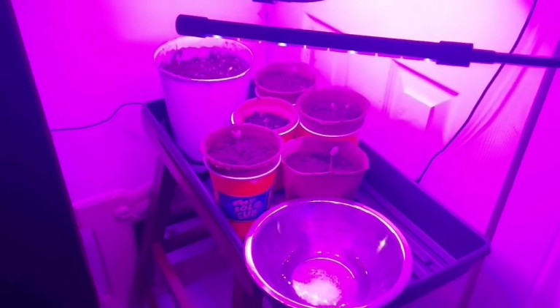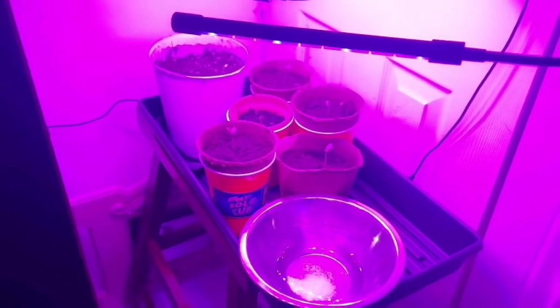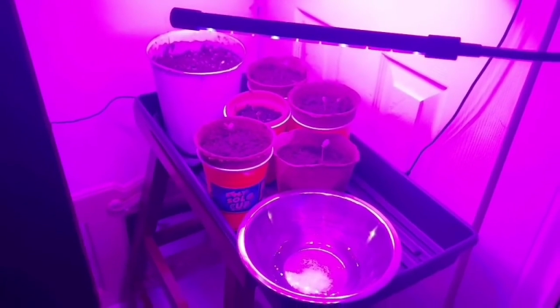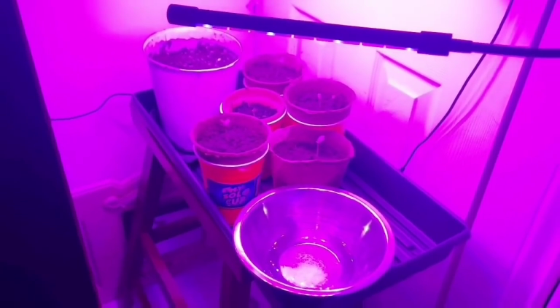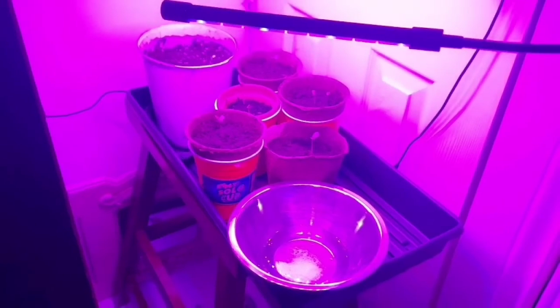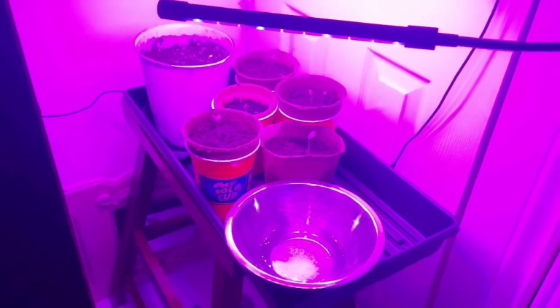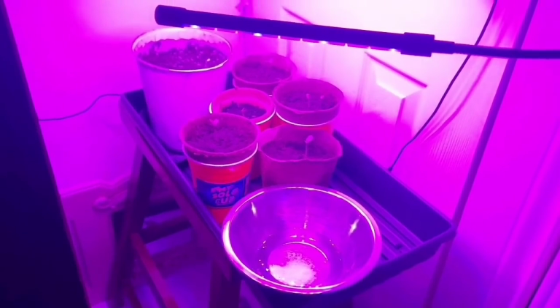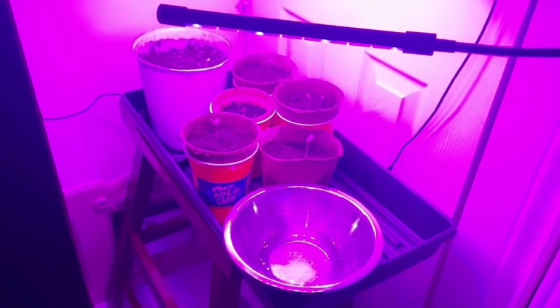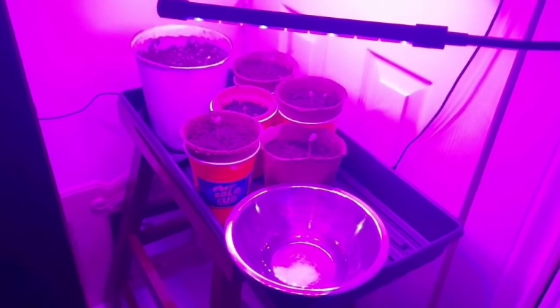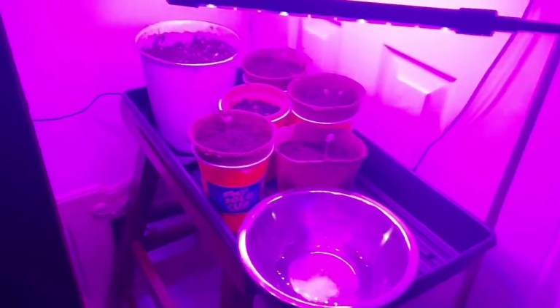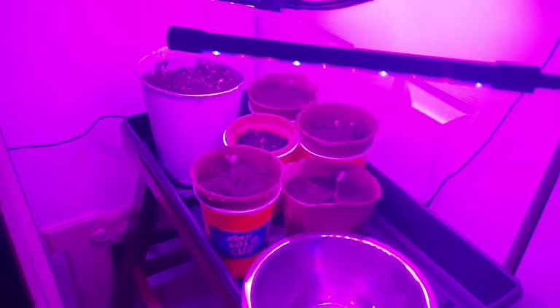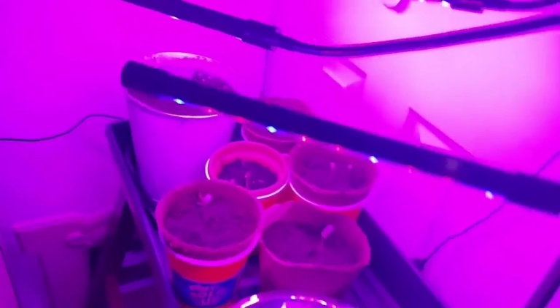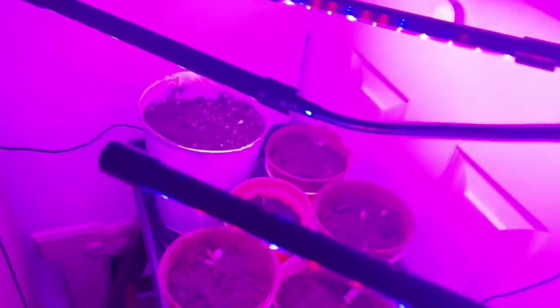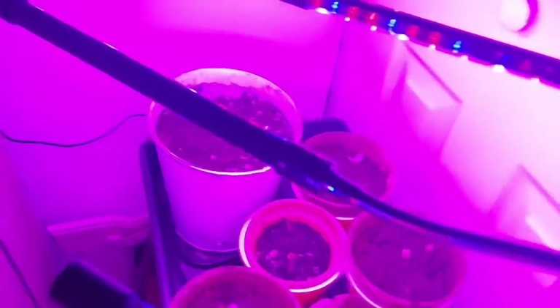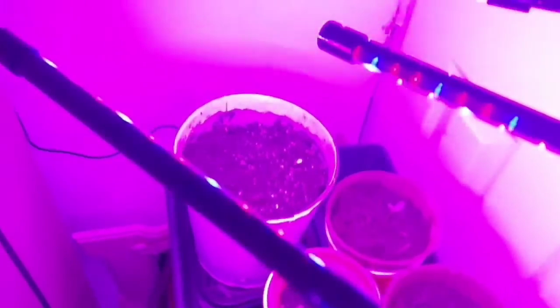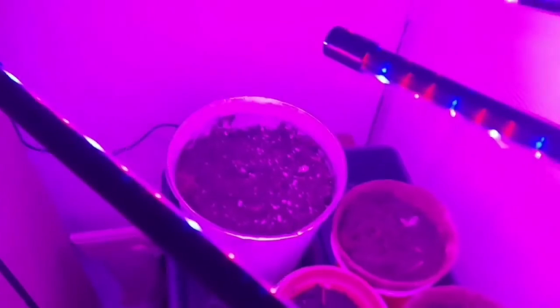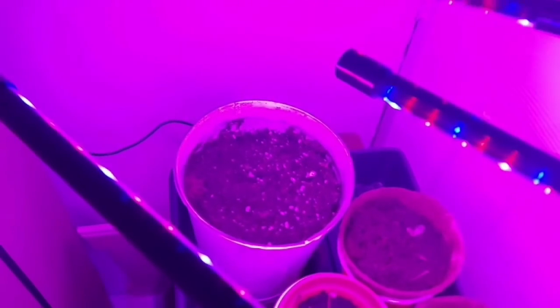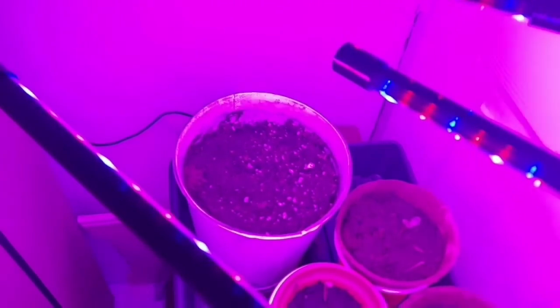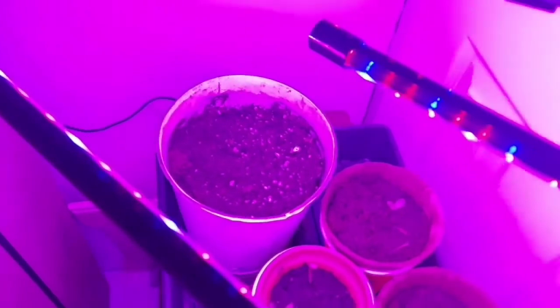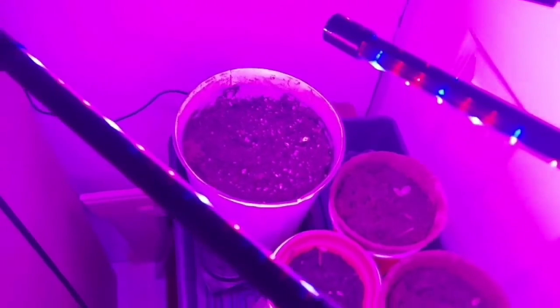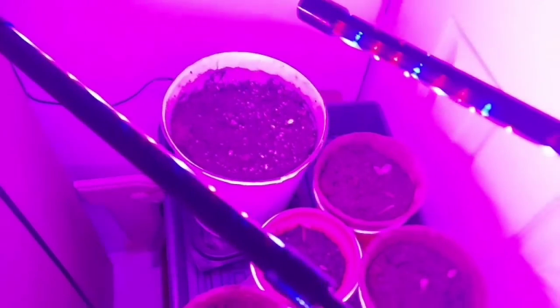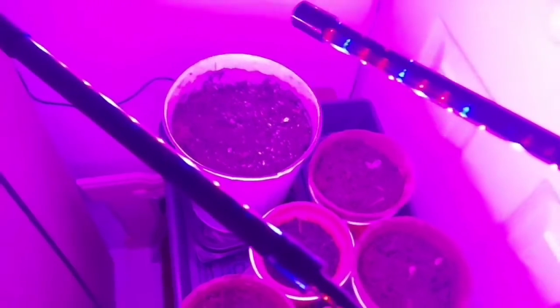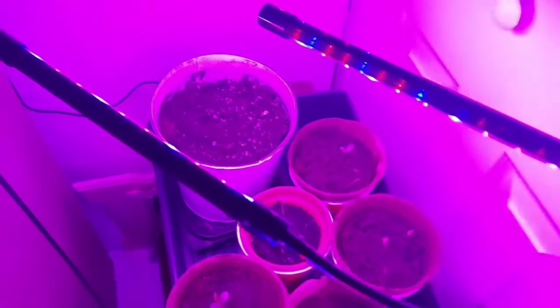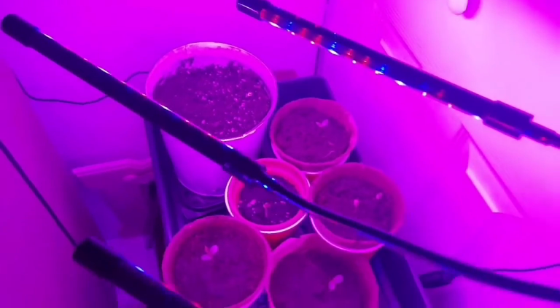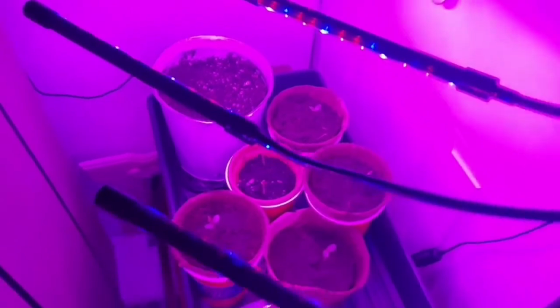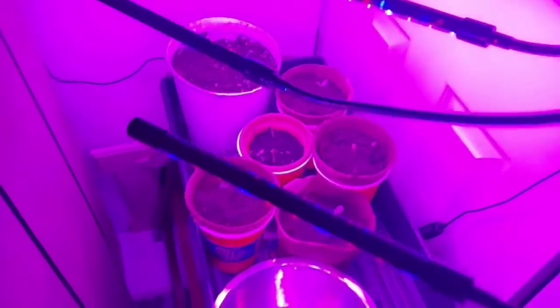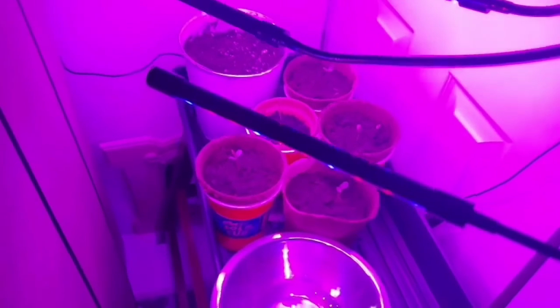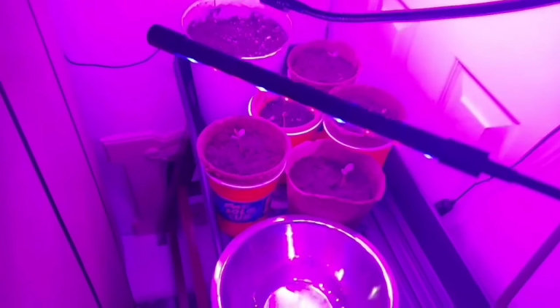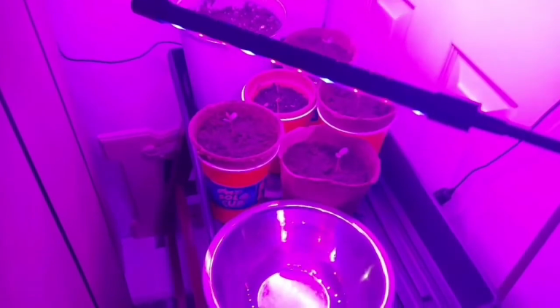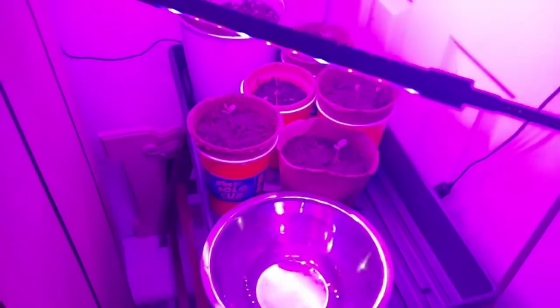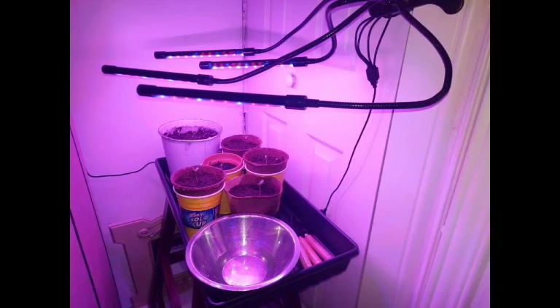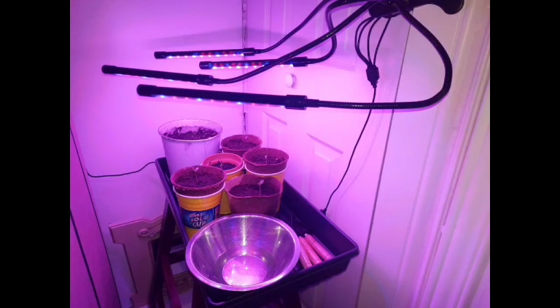Good luck guys — eating apples, save the seeds, try it out. Right now we got clementines we're trying to grow here. Good luck, and like and subscribe! Canadian proud, get outdoors.